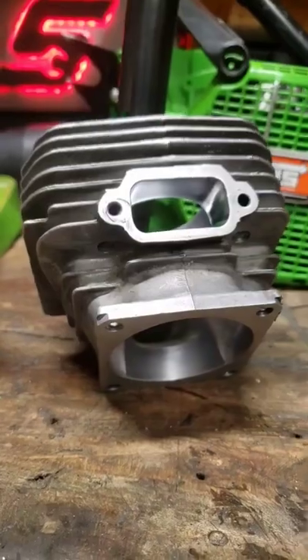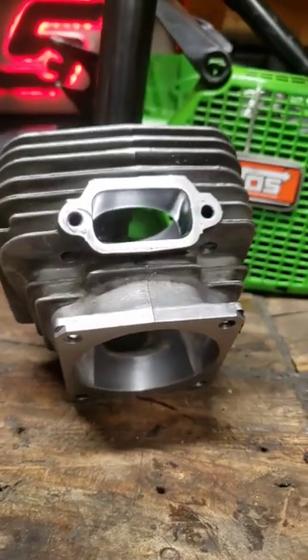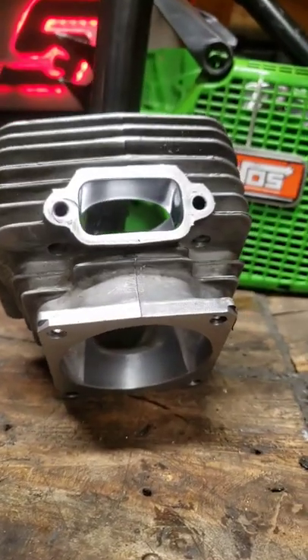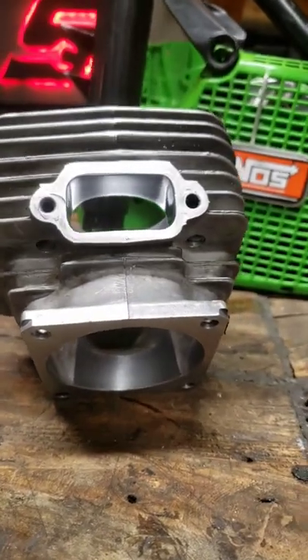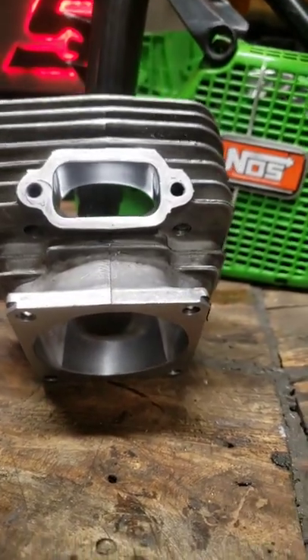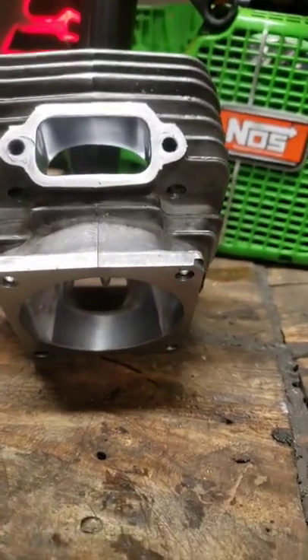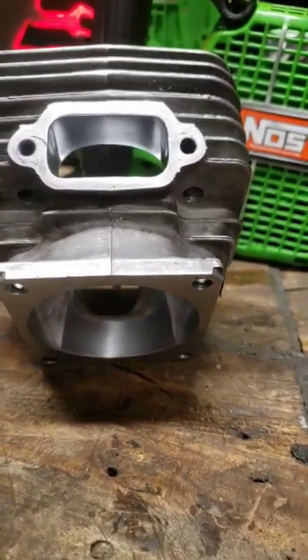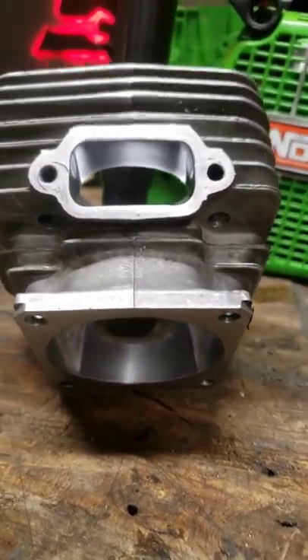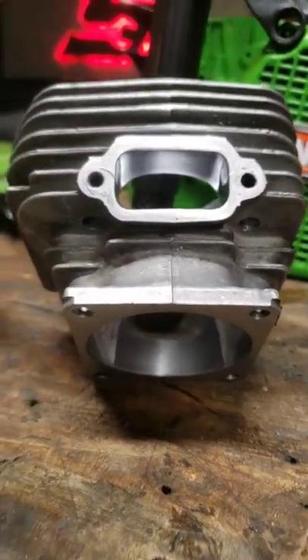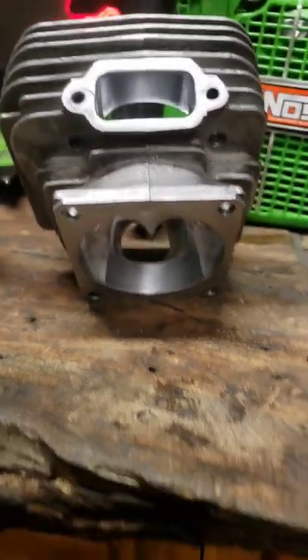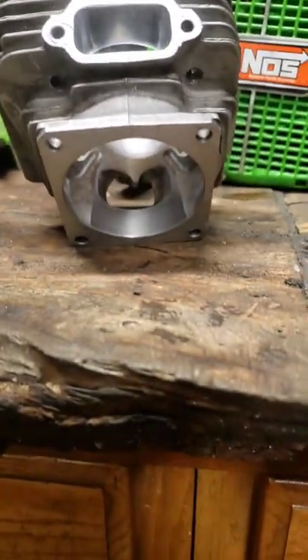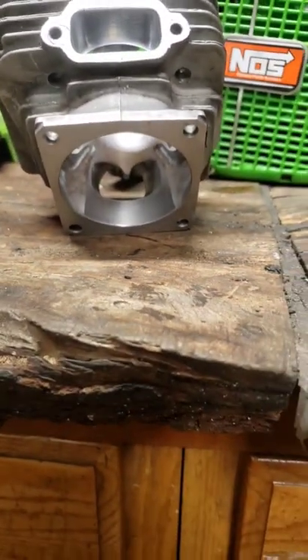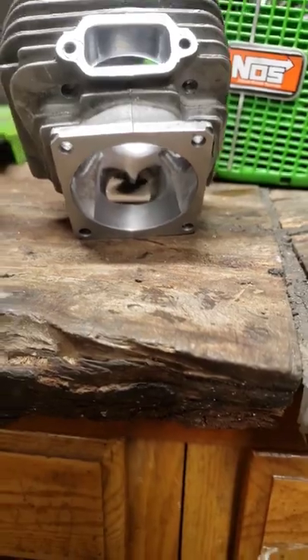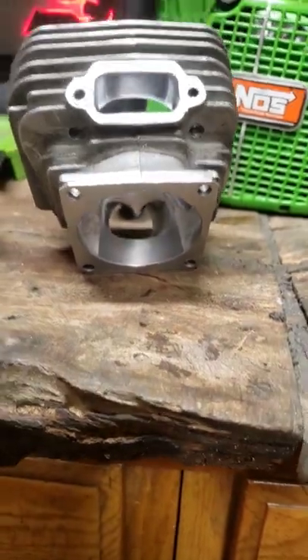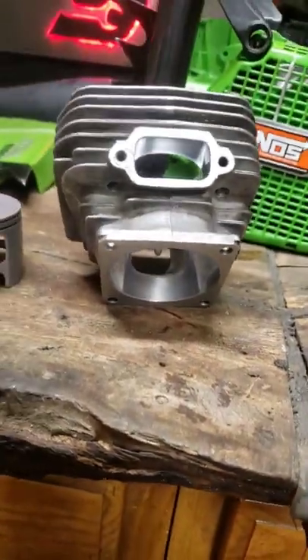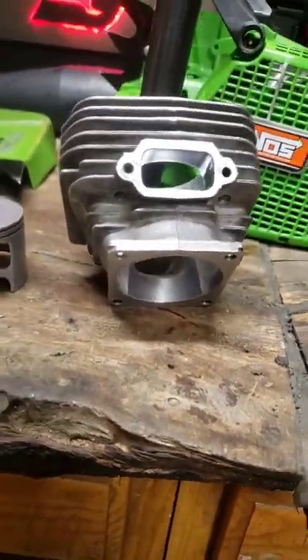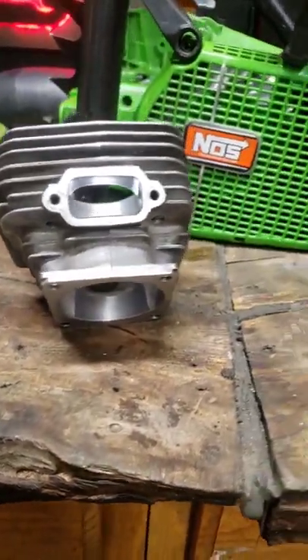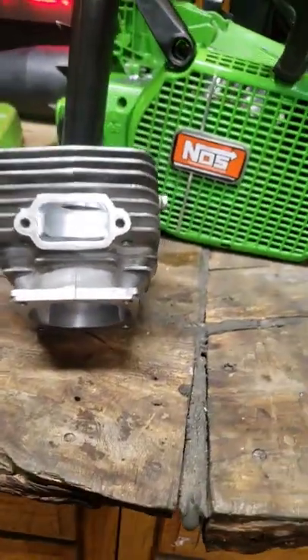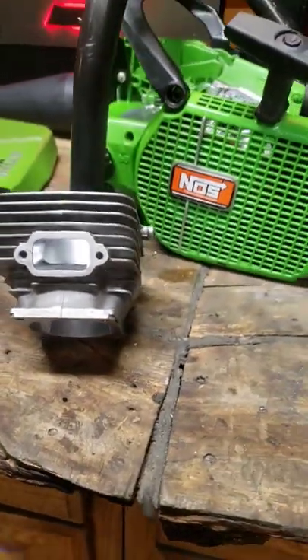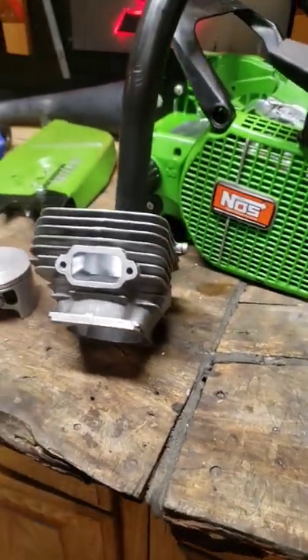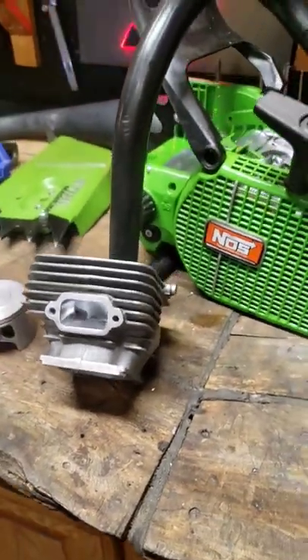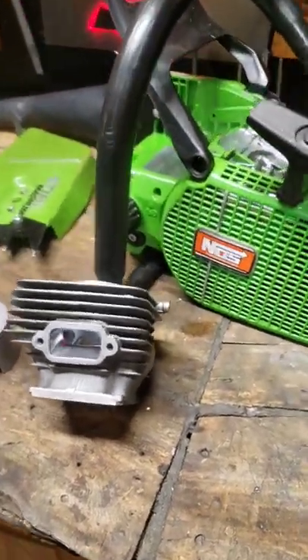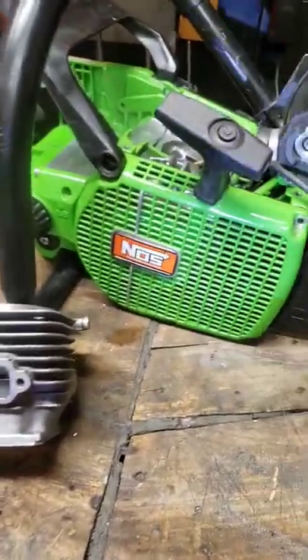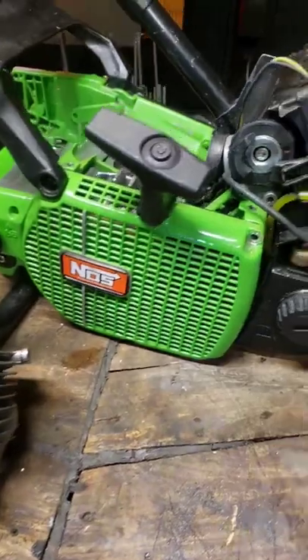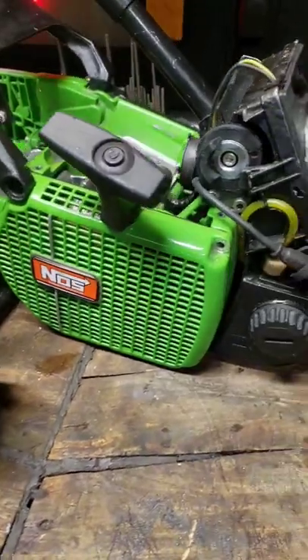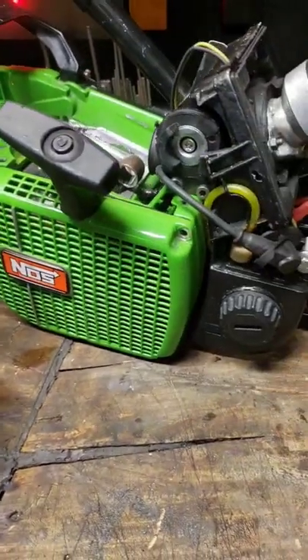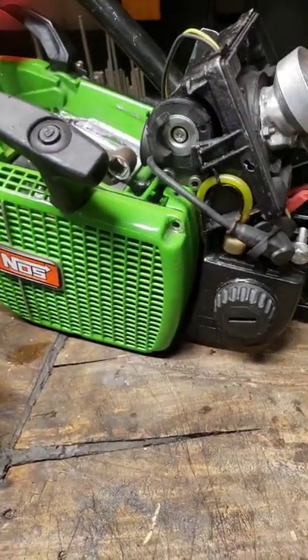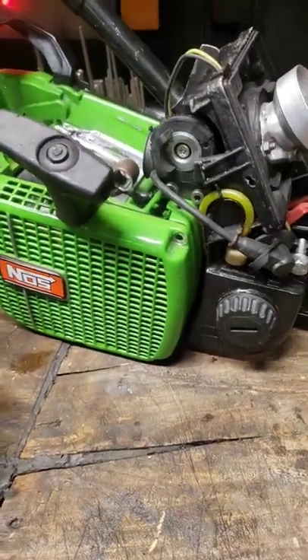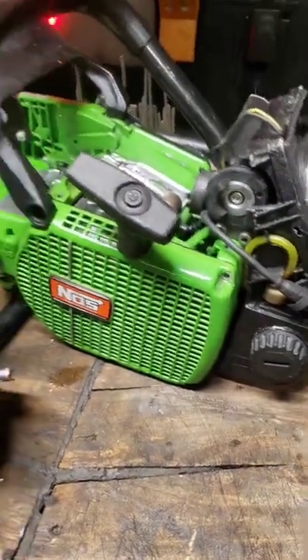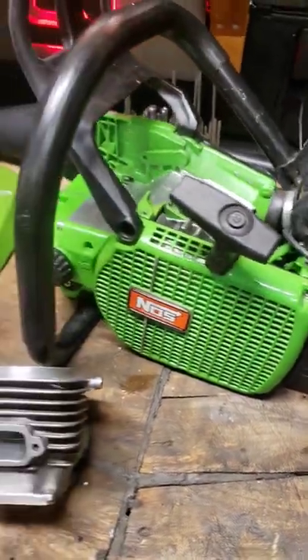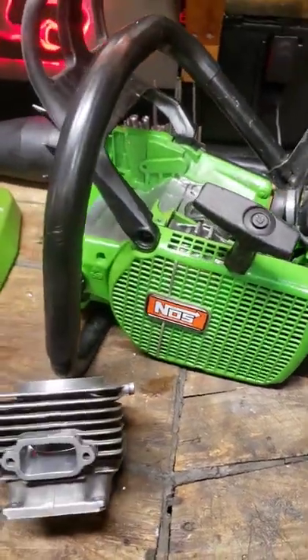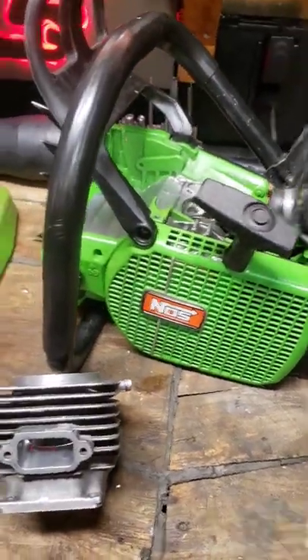There's the 84 top end, sending this bad boy off to Rich — some wild finger porting in there. This is going to be the wet shot, so this guy could get pretty wild.